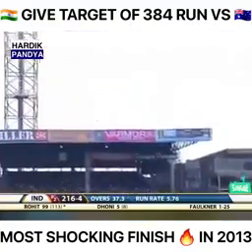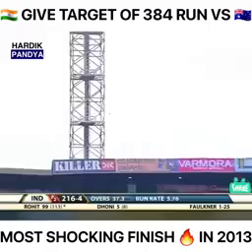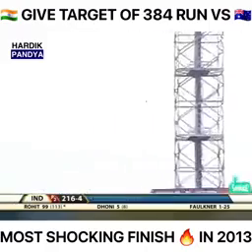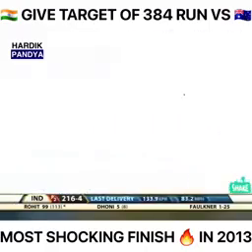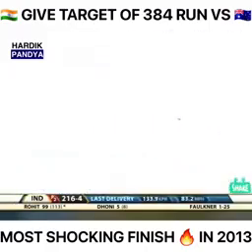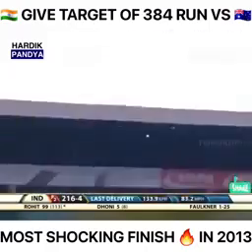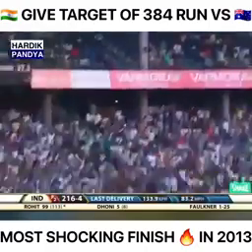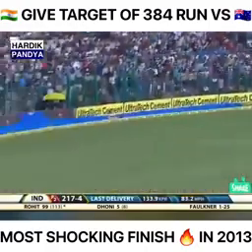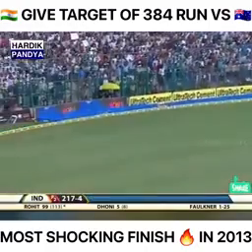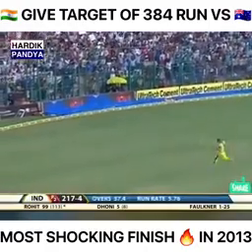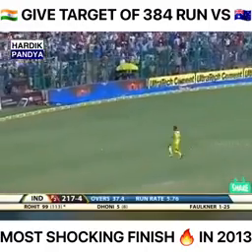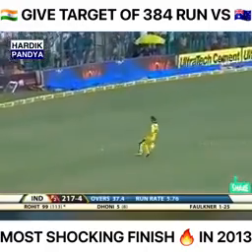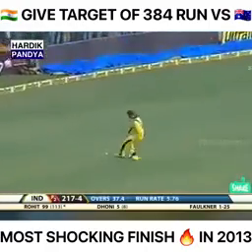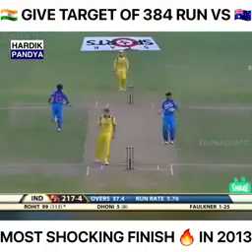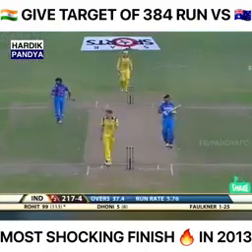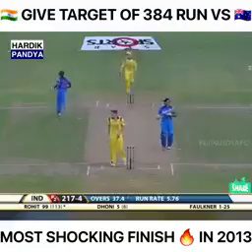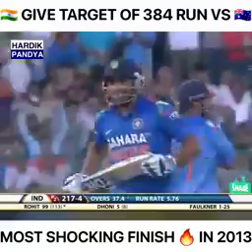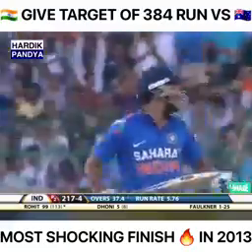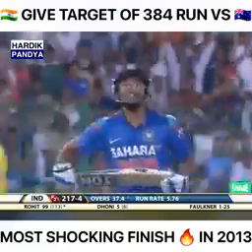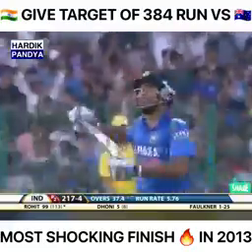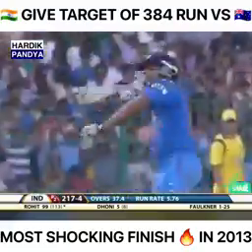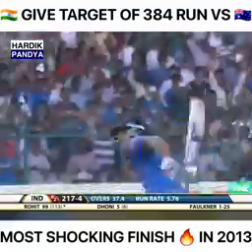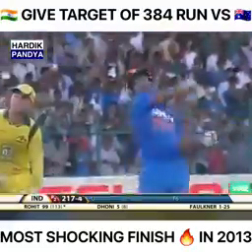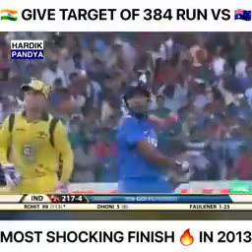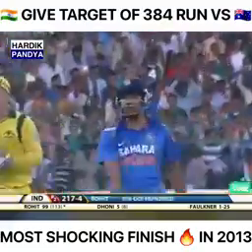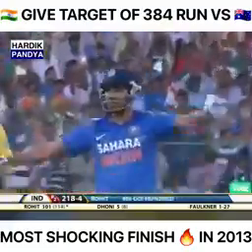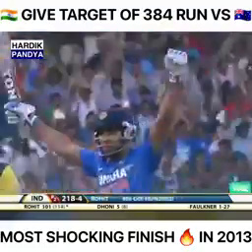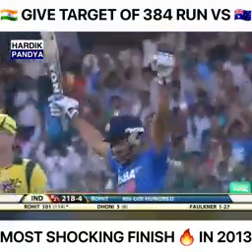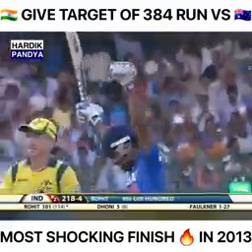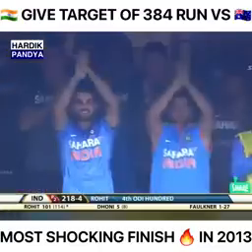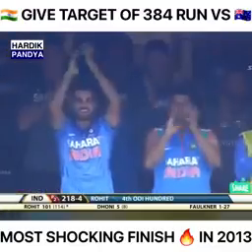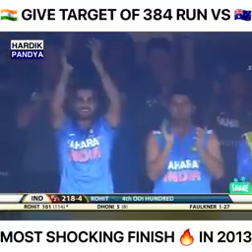He goes through with the shot, doesn't time it too well, but that's good enough for him to get to his hundred. Well played, Rohit Sharma — the second in the series and further confirmation that he's cementing his place at the top of the order.